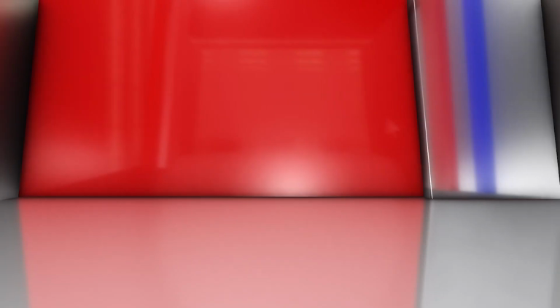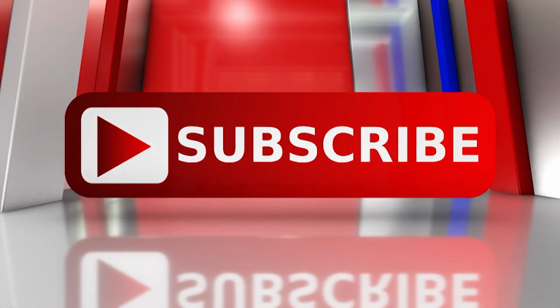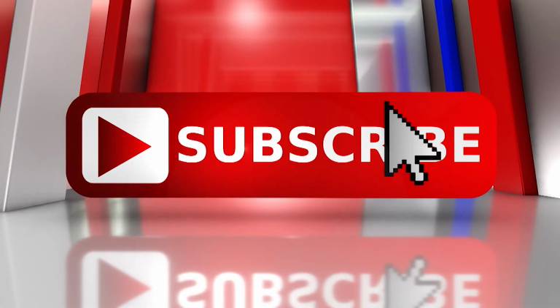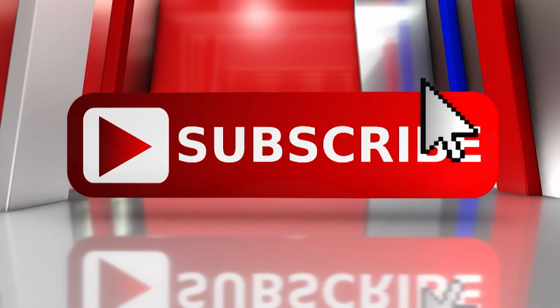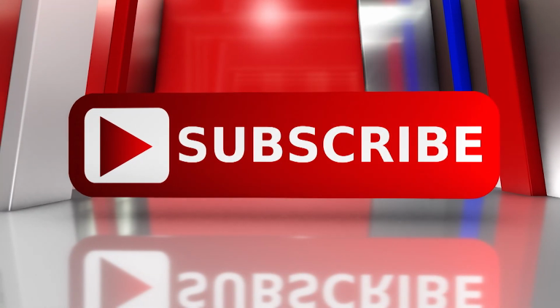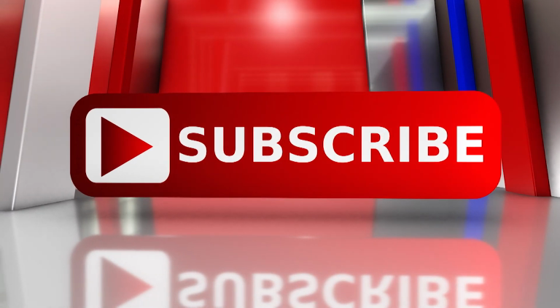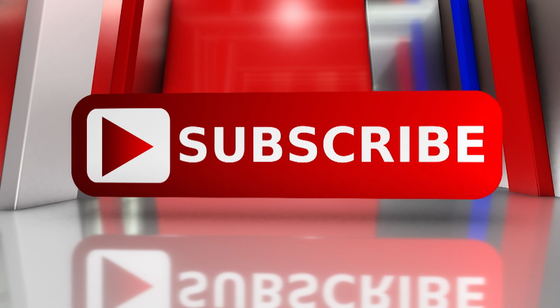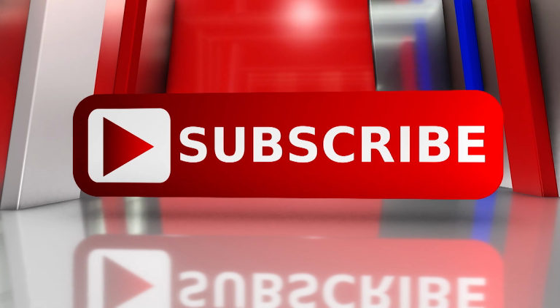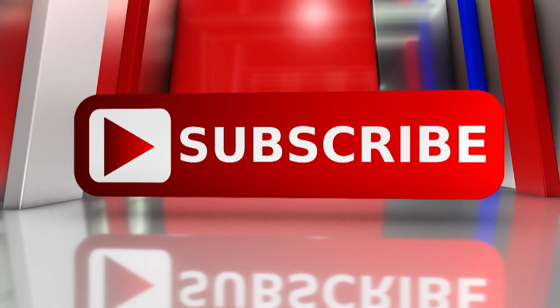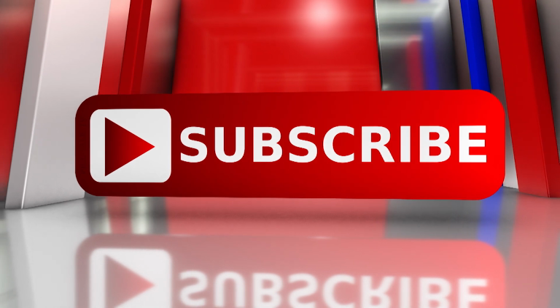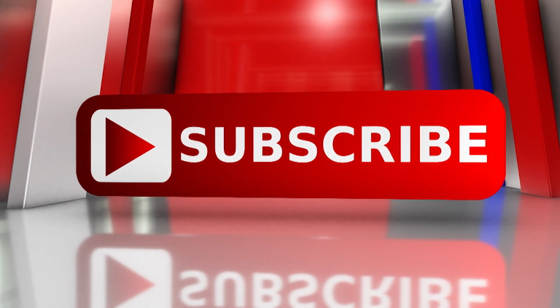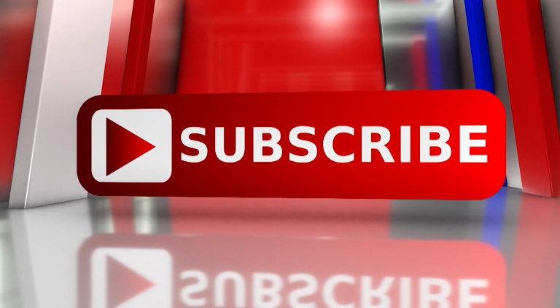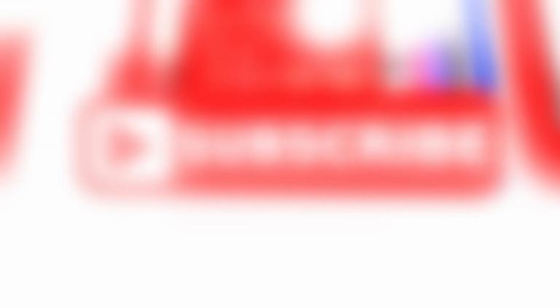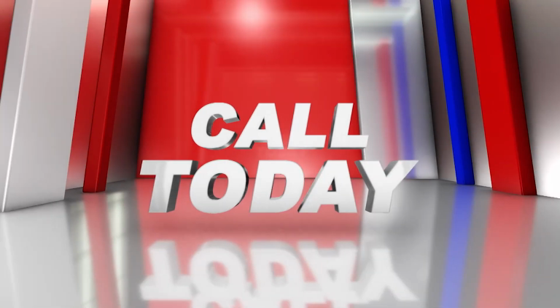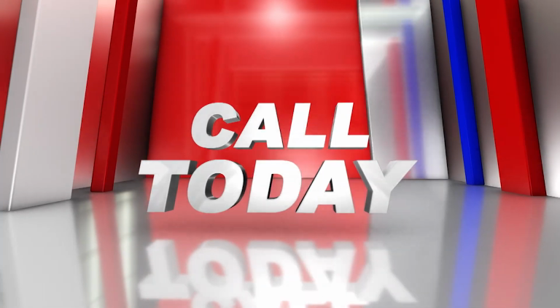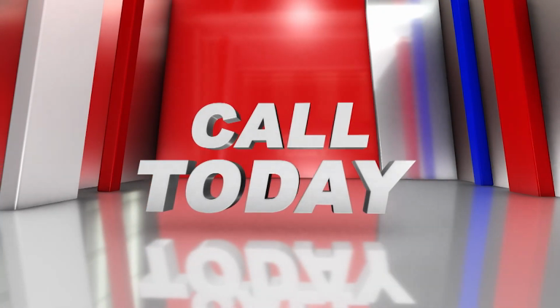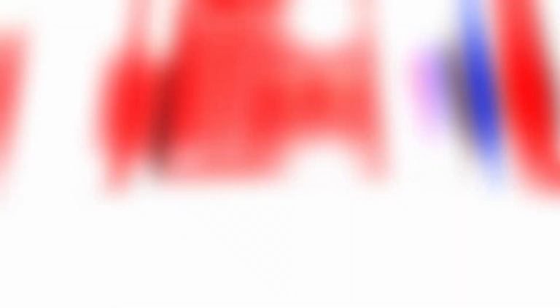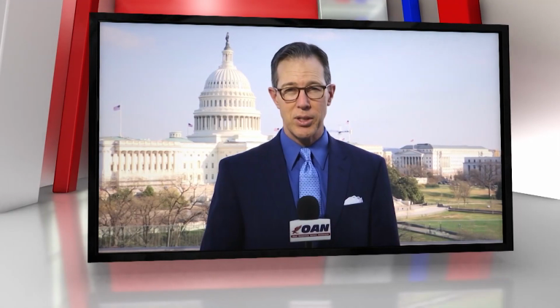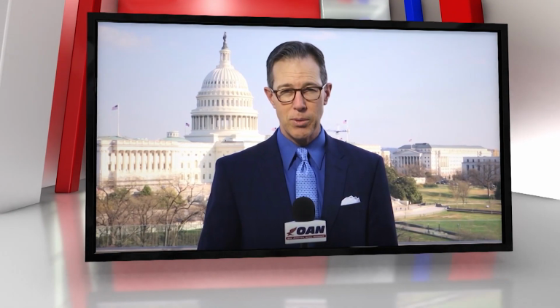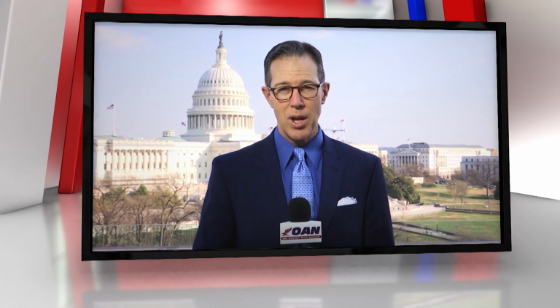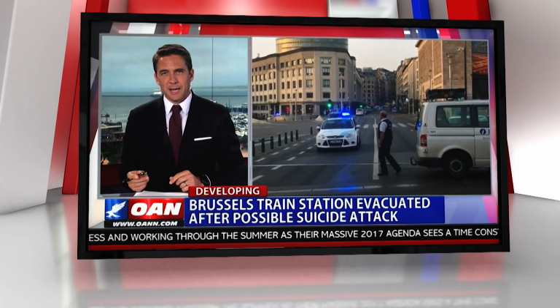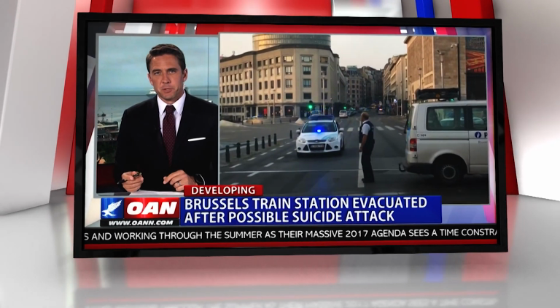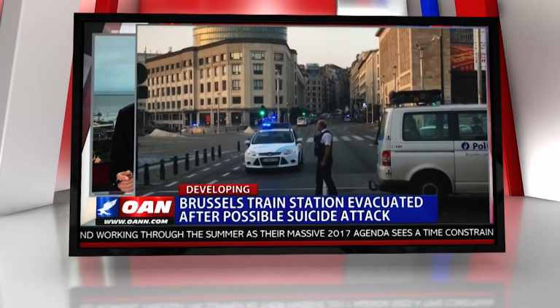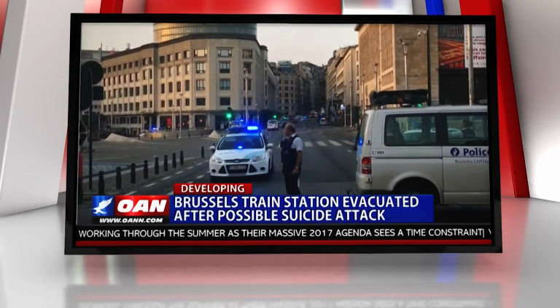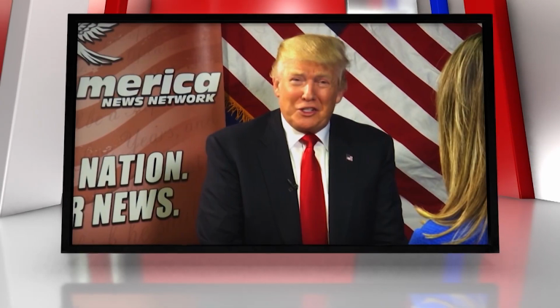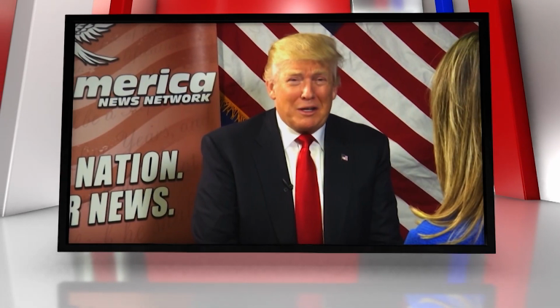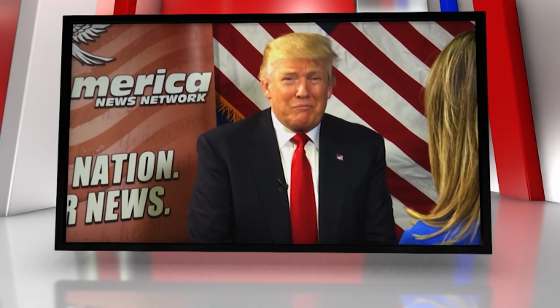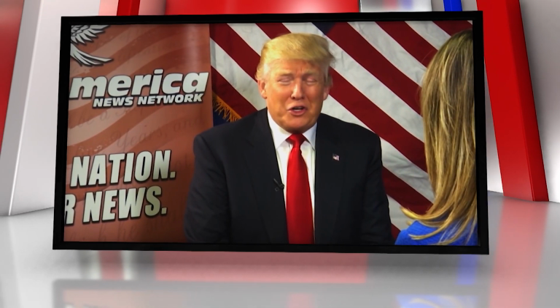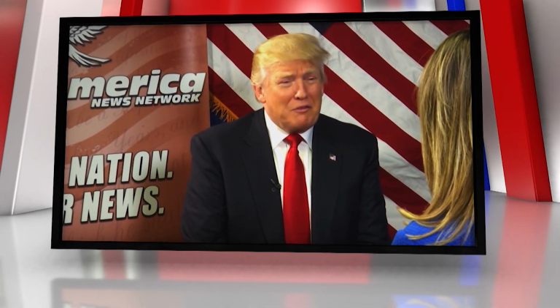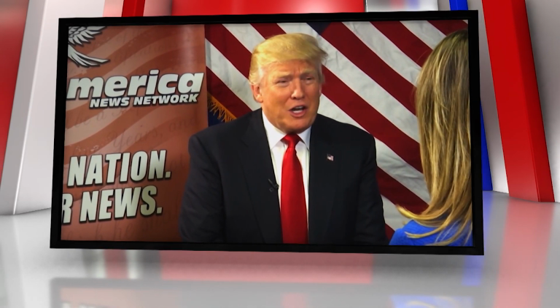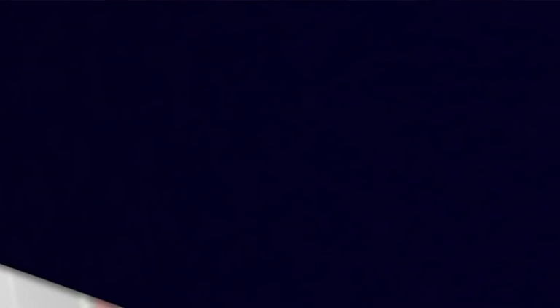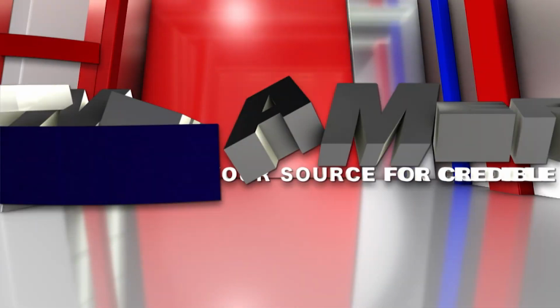Want to see more videos like this? Click on the link below and subscribe to One America News on YouTube, and call your cable provider and kindly demand that One America News is added to your lineup. Call and subscribe today.